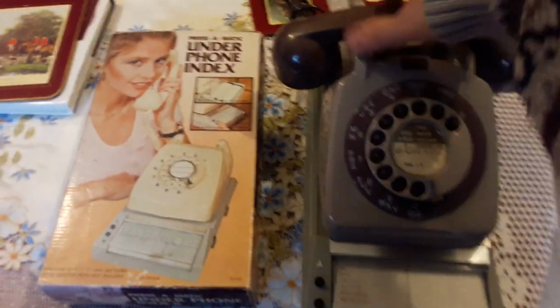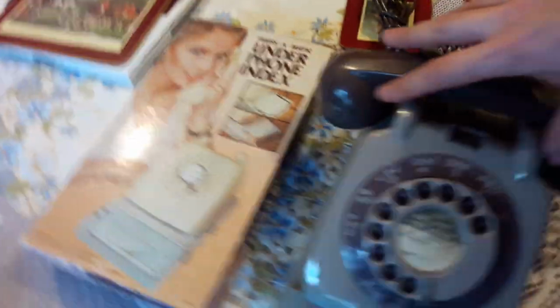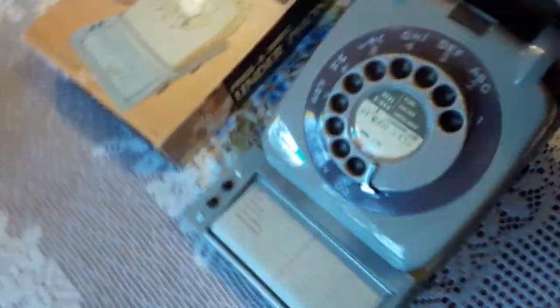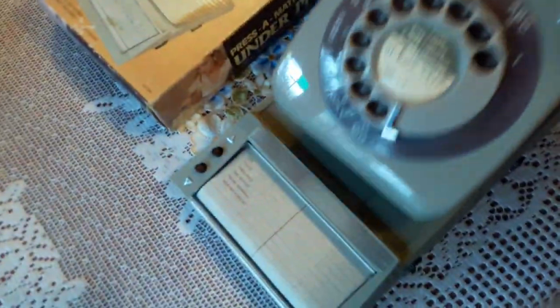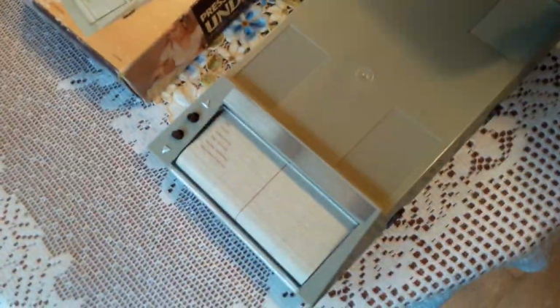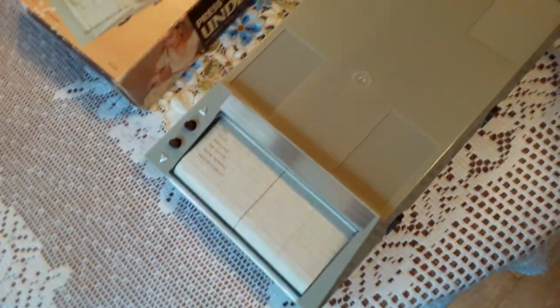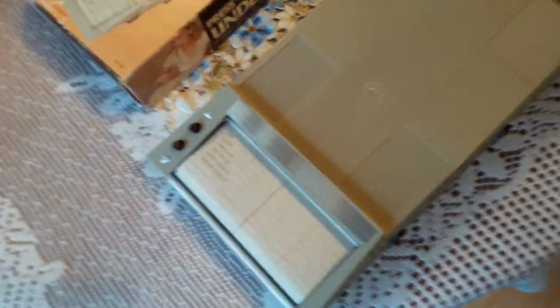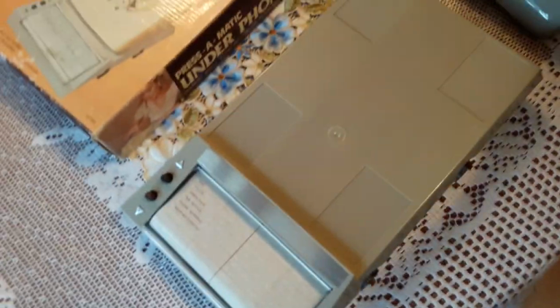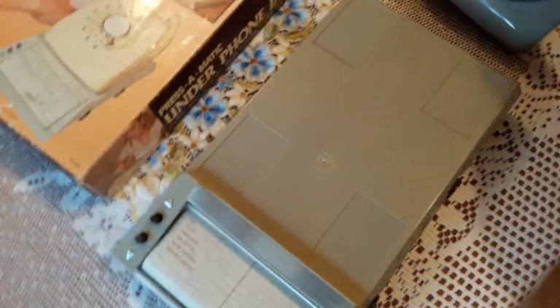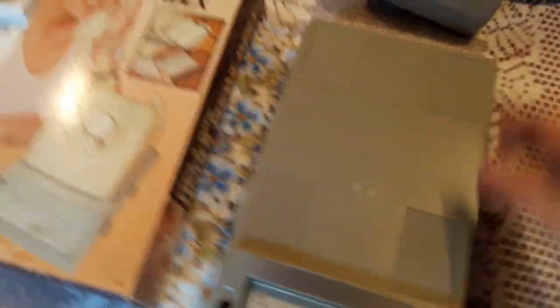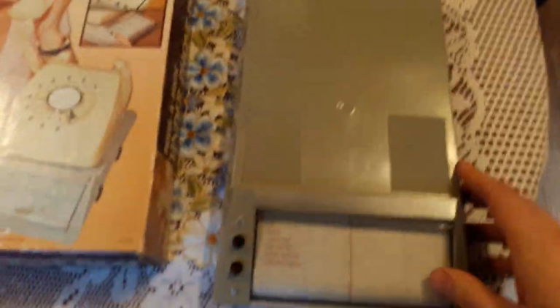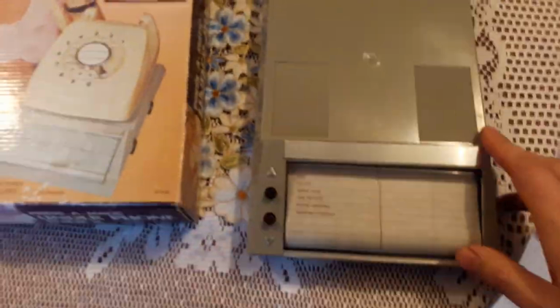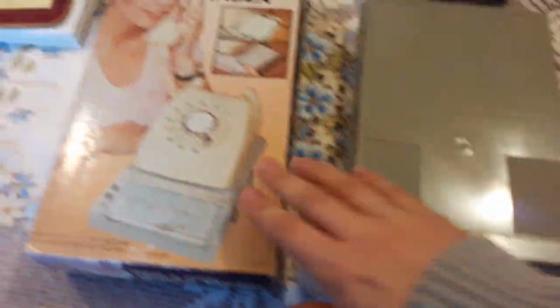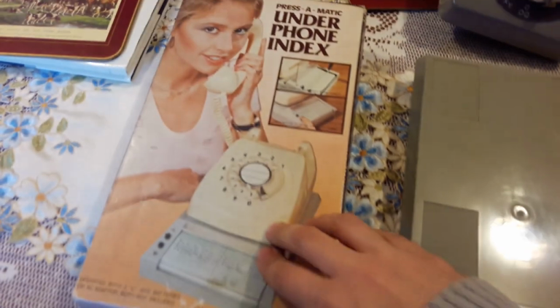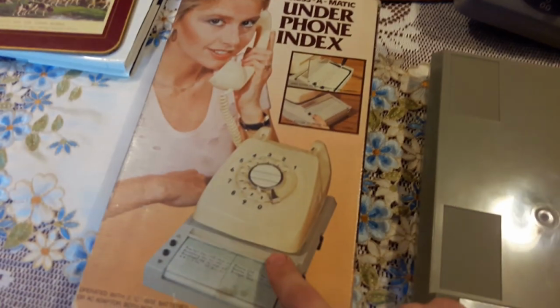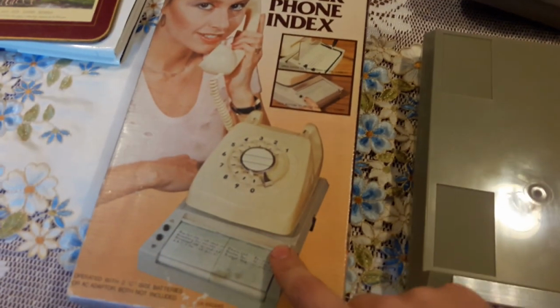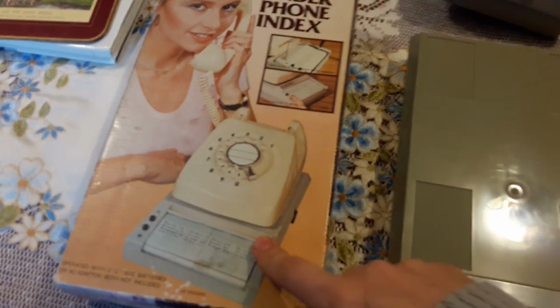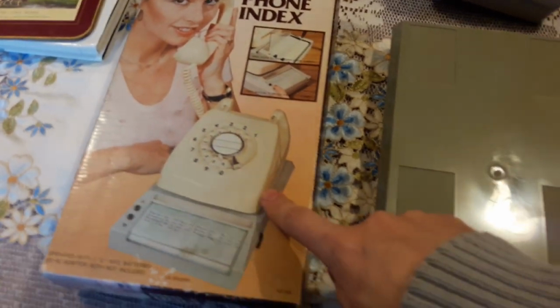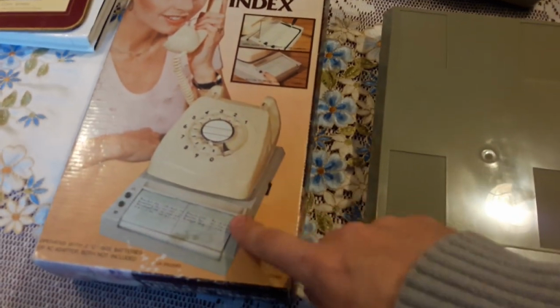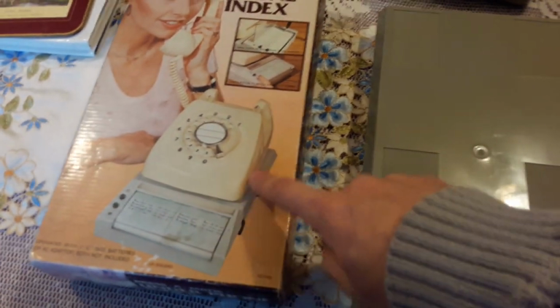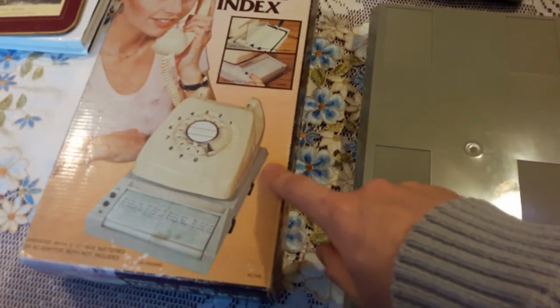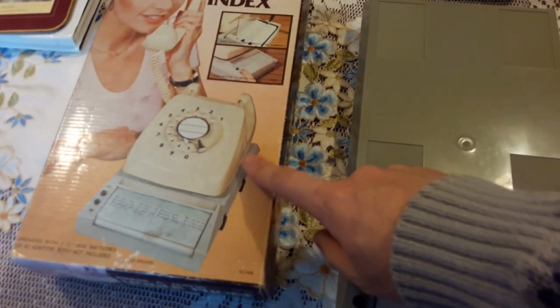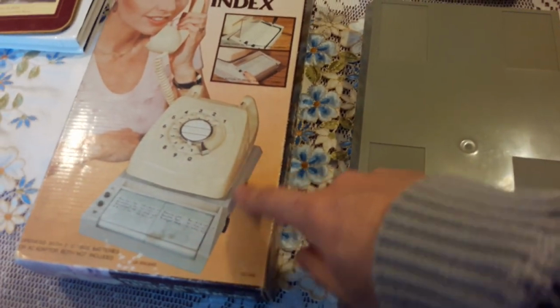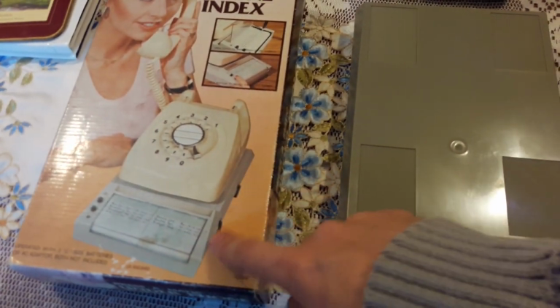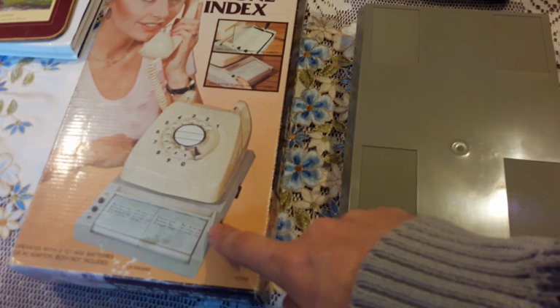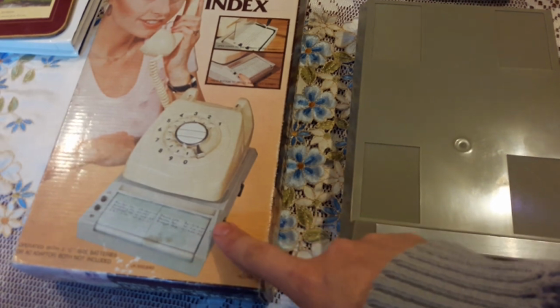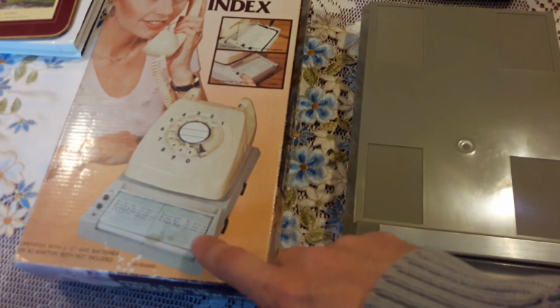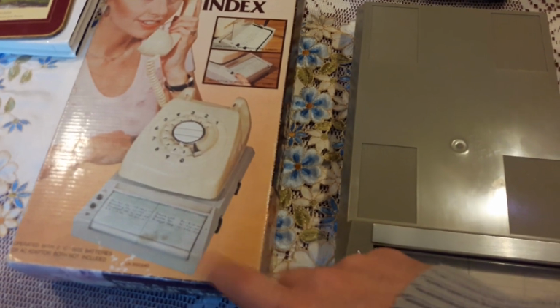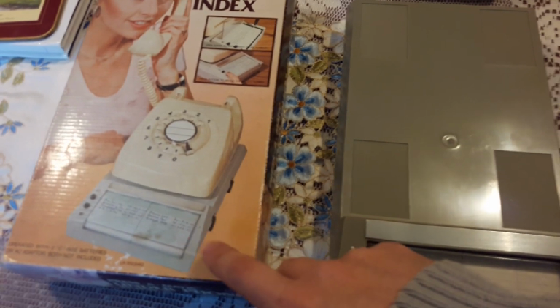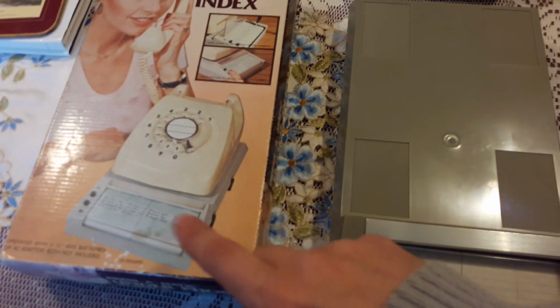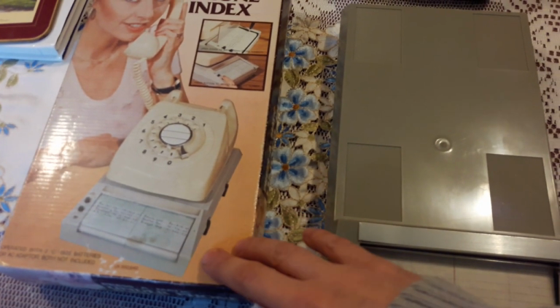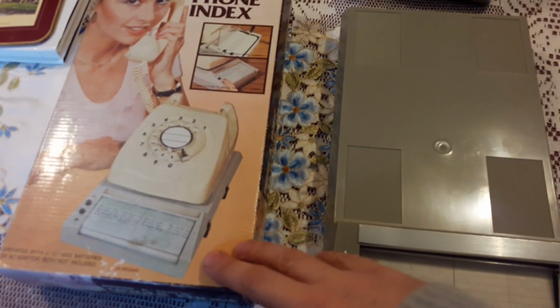It's just a box that matches the phone. I imagine you would have been able to buy these in different colours, although this one is obviously an ivory colour, and the one in the picture is a grey.